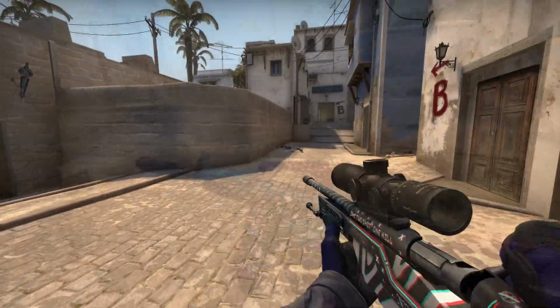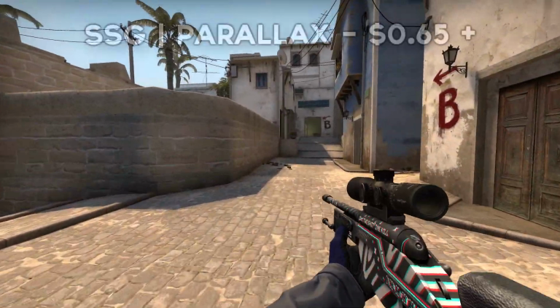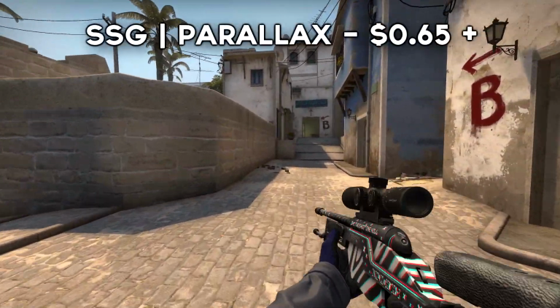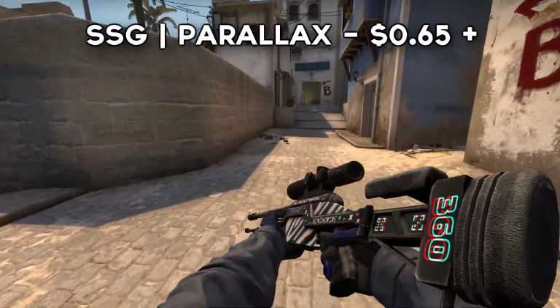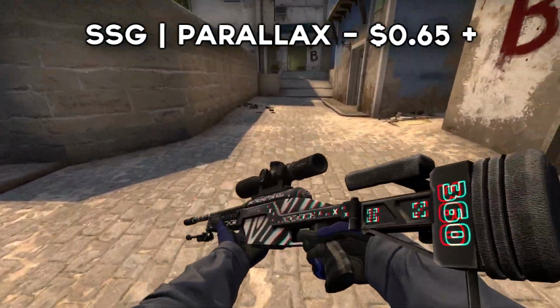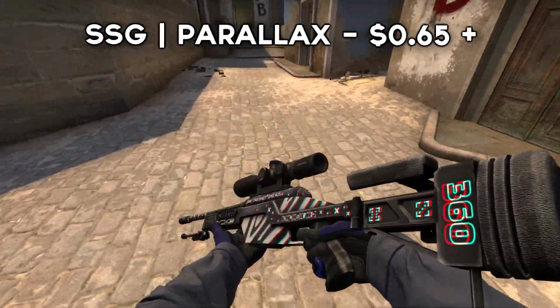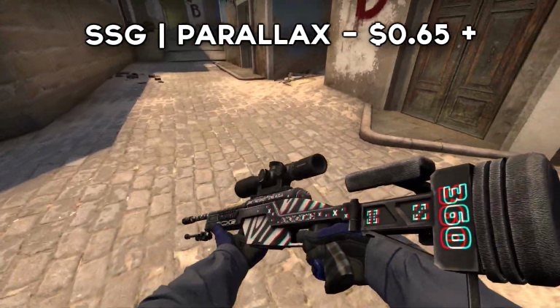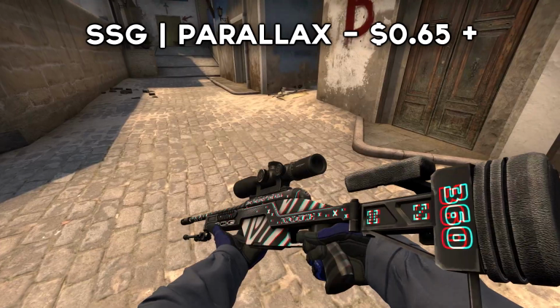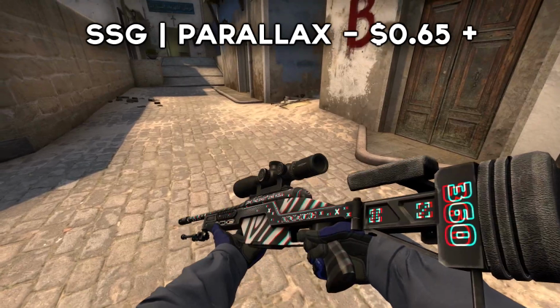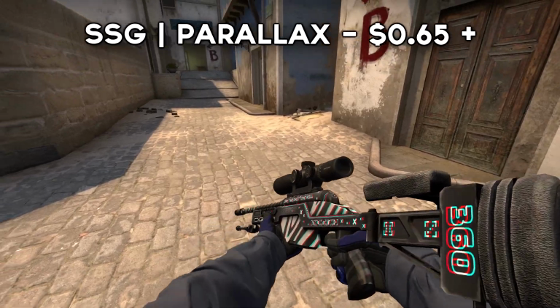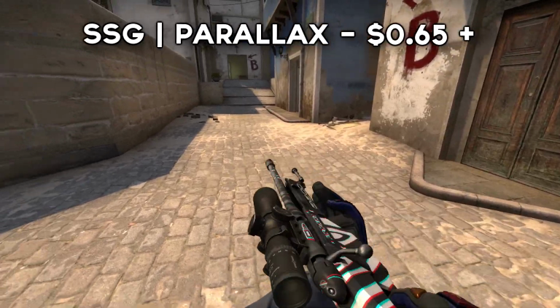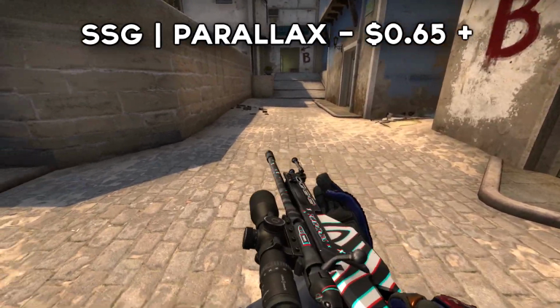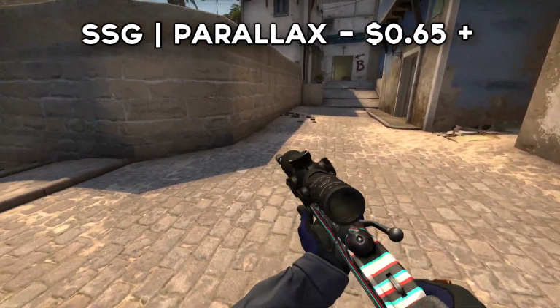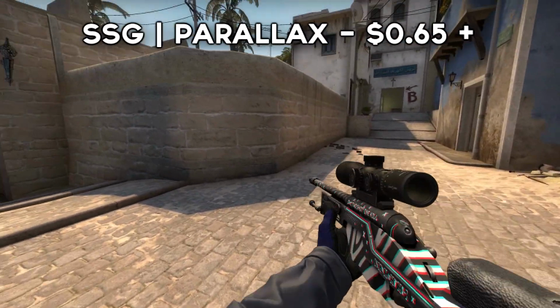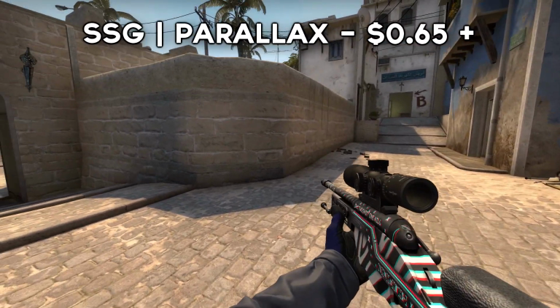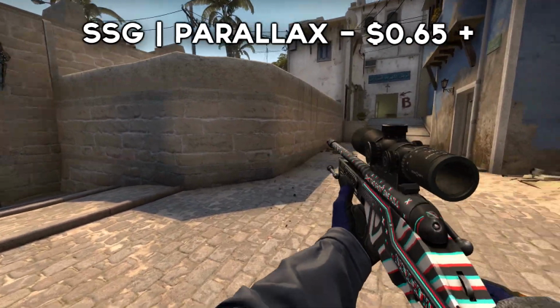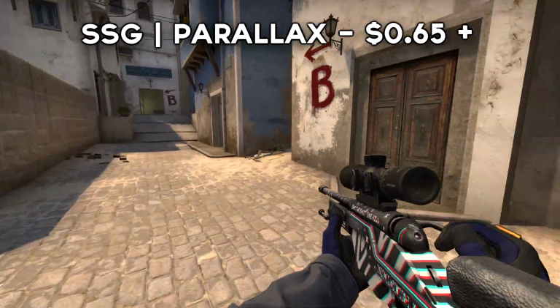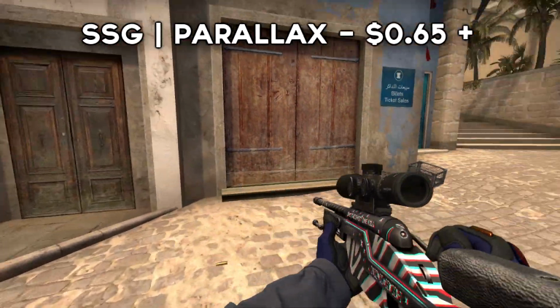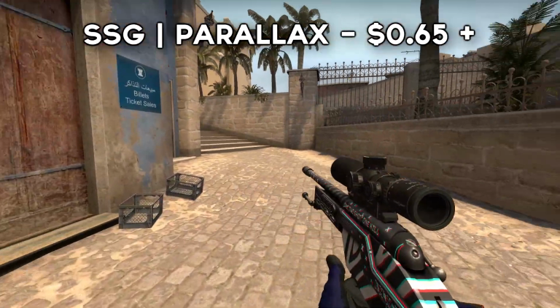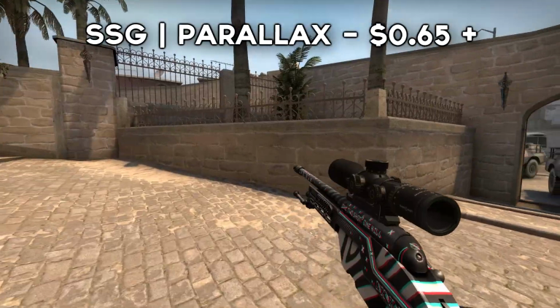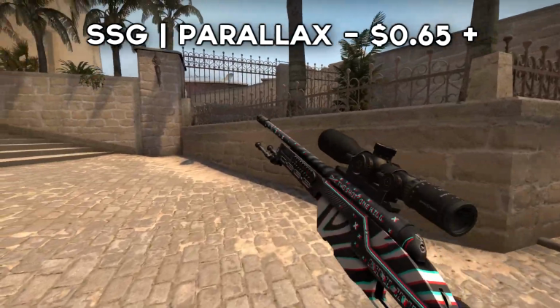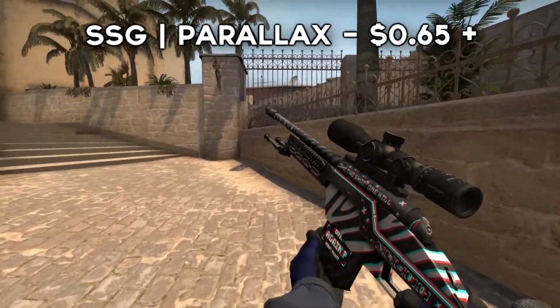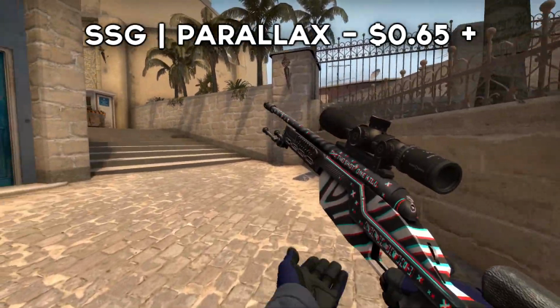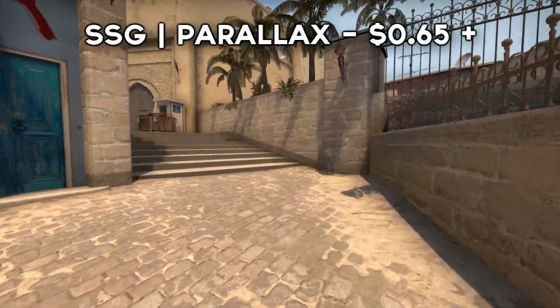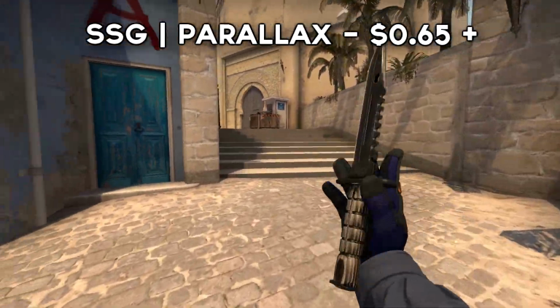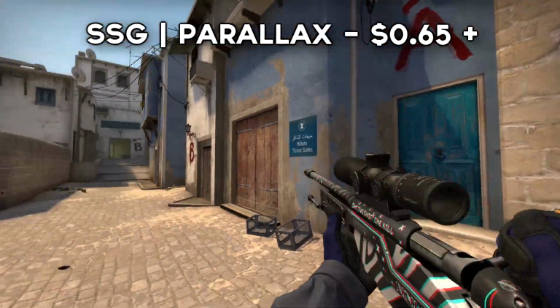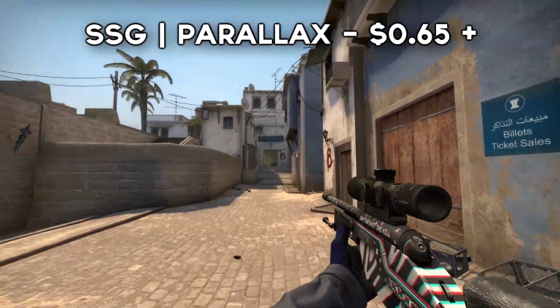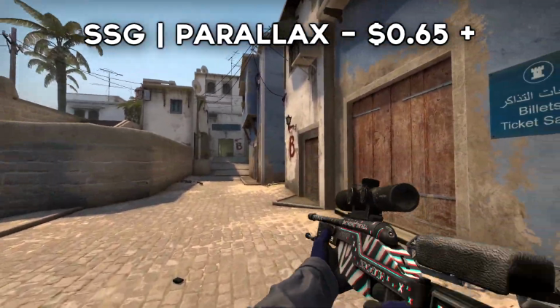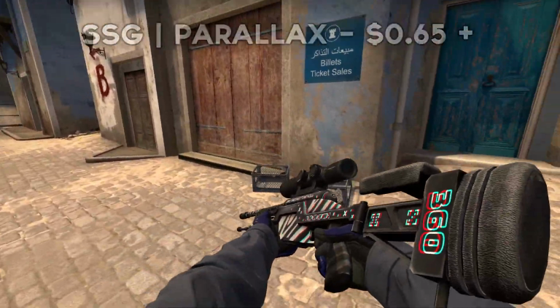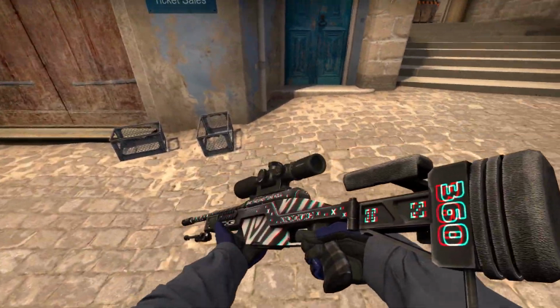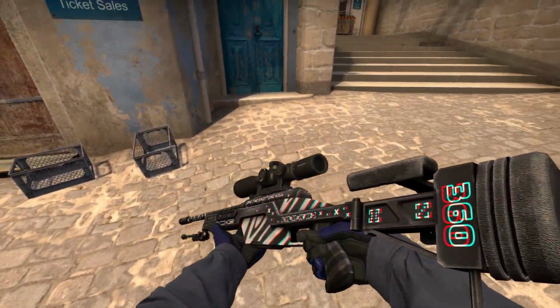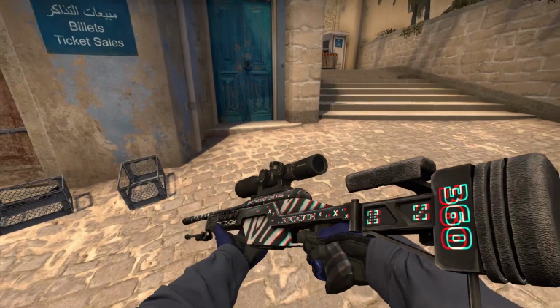This skin is very popular due to its chromatic shift effect. This is the SG Parallax. Considering it's one of the first skins in the game to have this 3D effect applied to it, you would imagine it's quite expensive. However, you can pick one up for under a dollar.